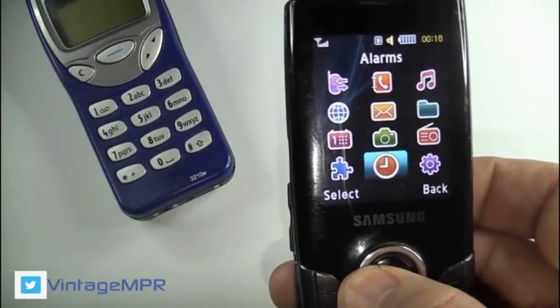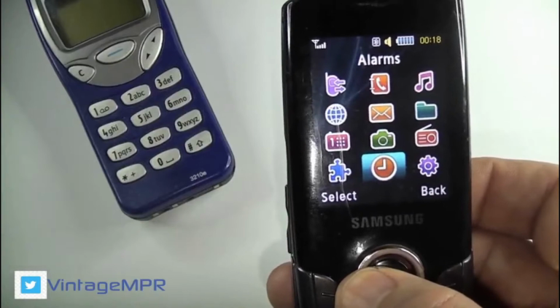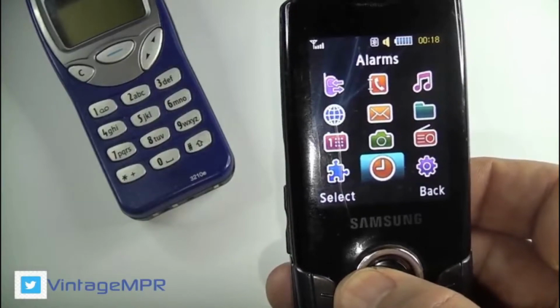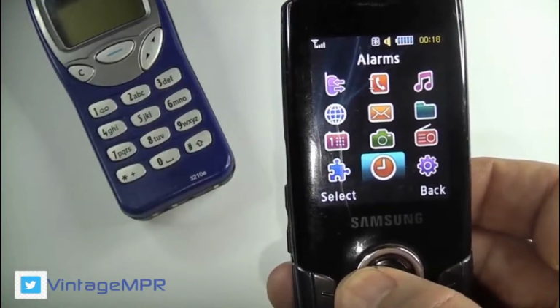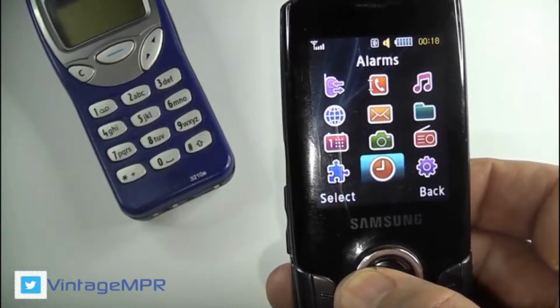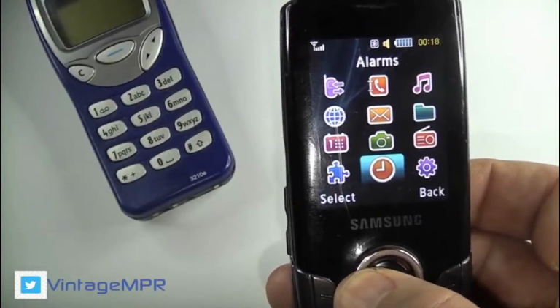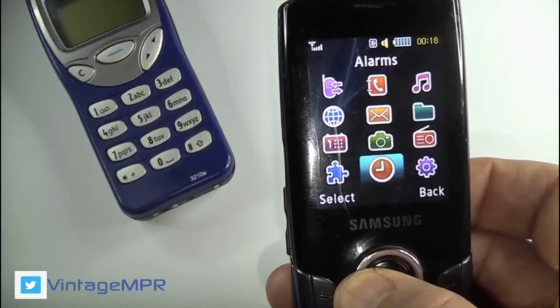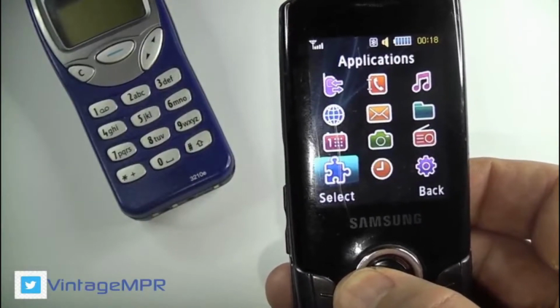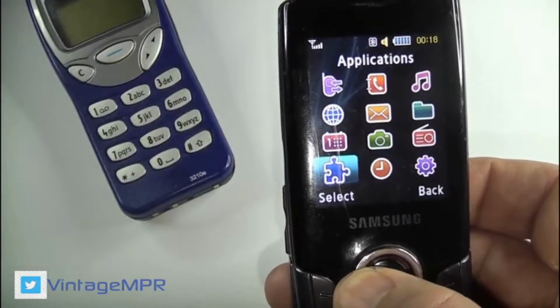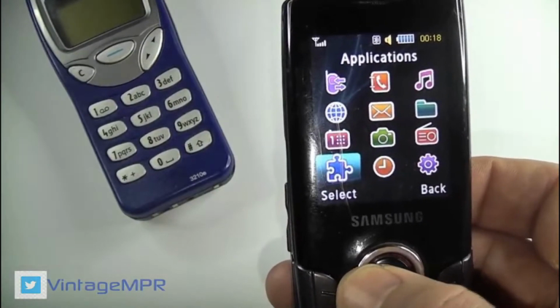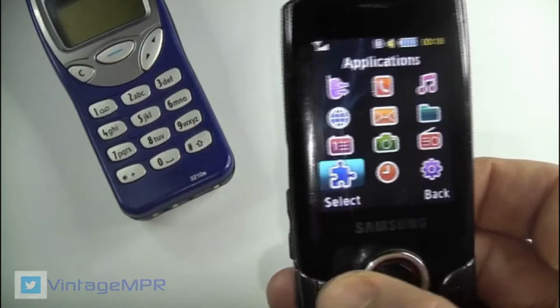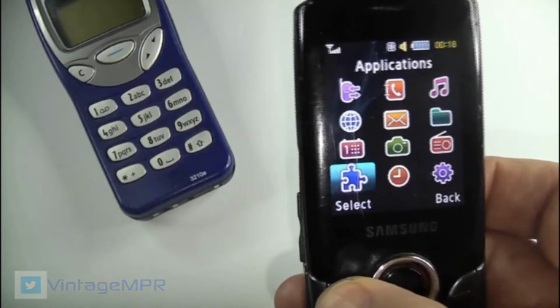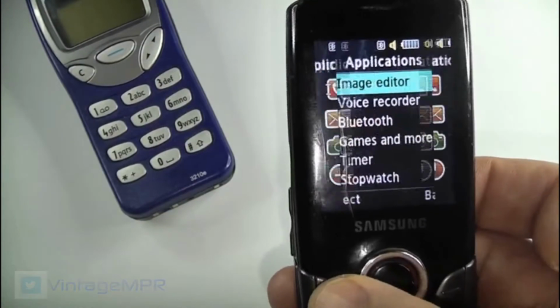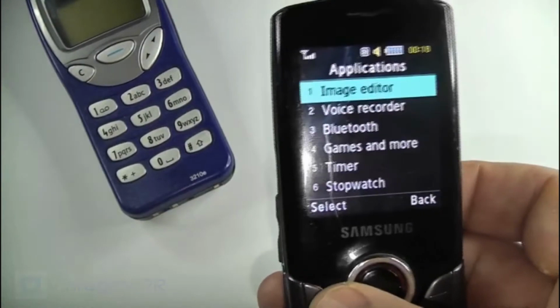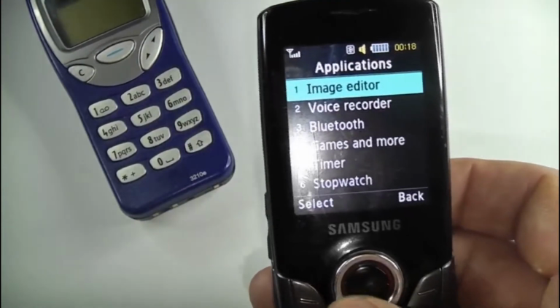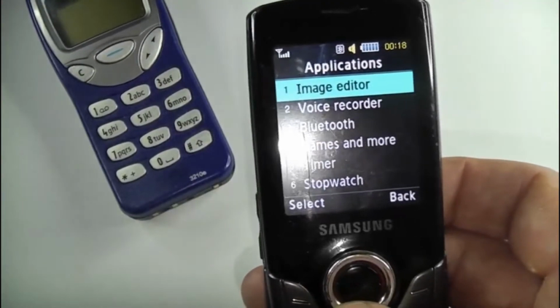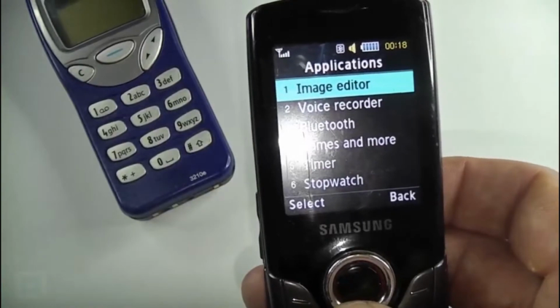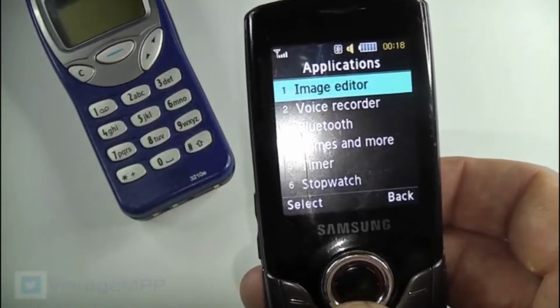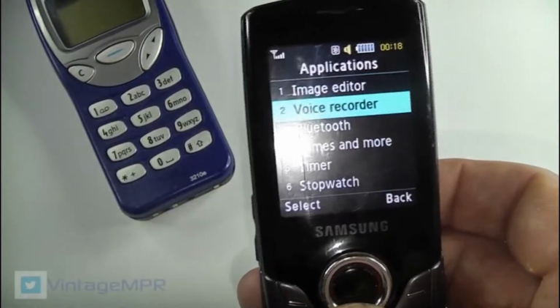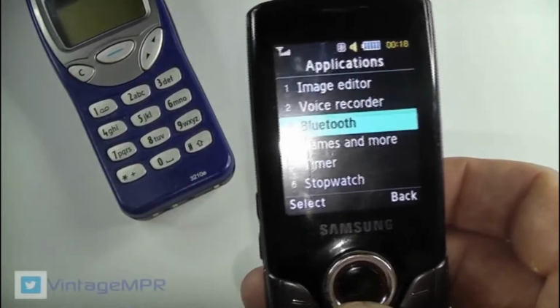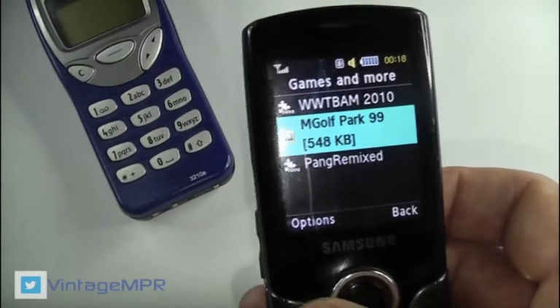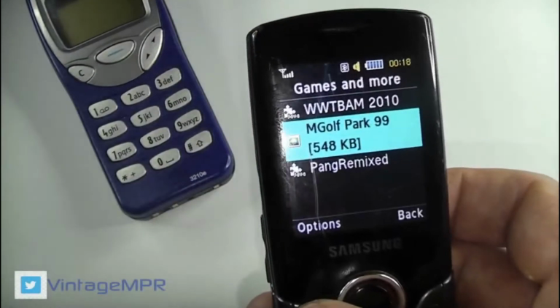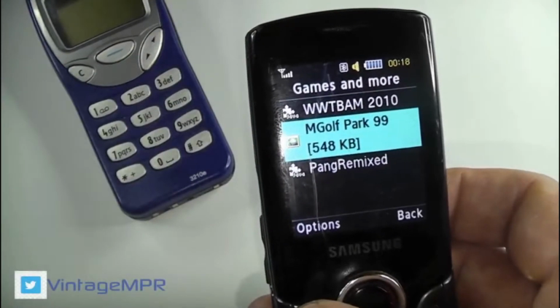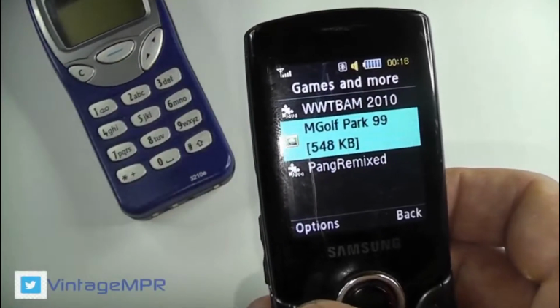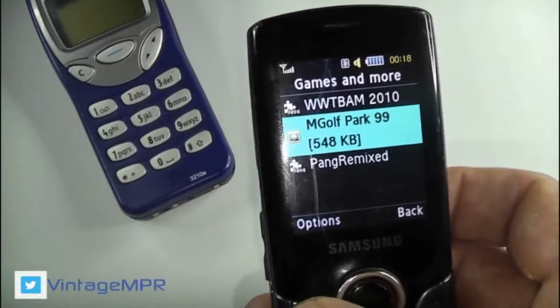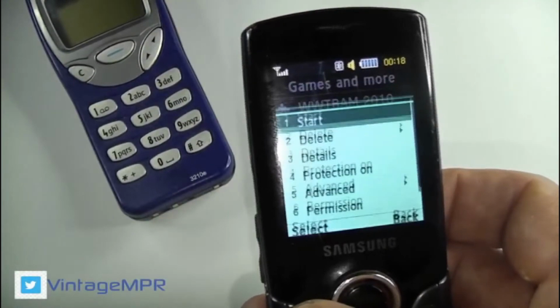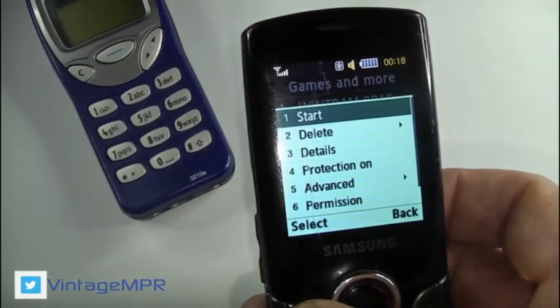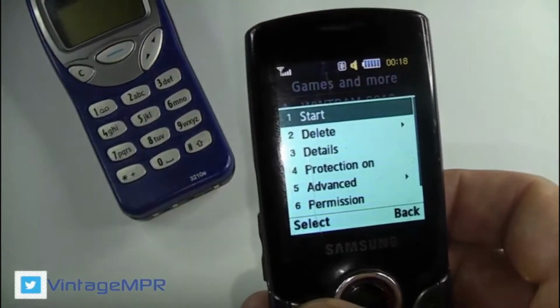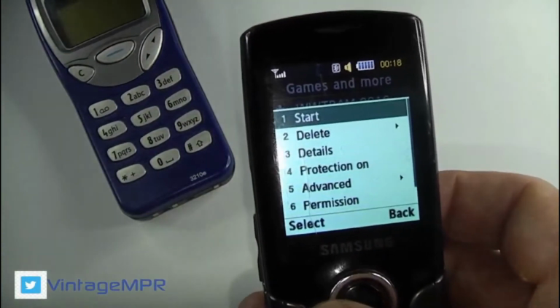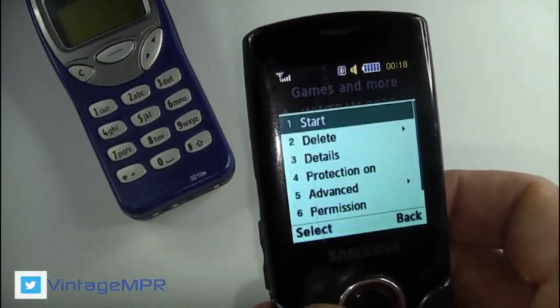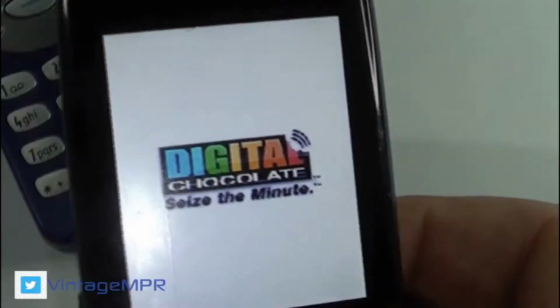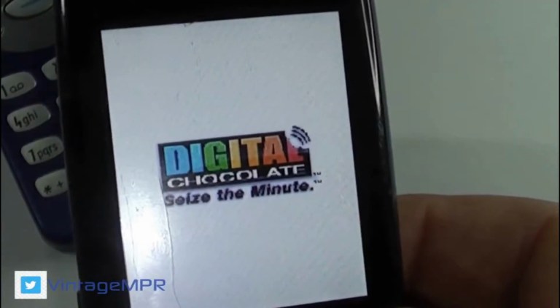Priced around the 62 to 70 euro mark, it certainly wasn't a basic handset. The S3100 had an easy to use menu system and the slider system worked really well.